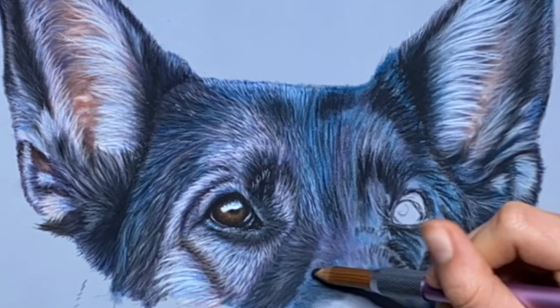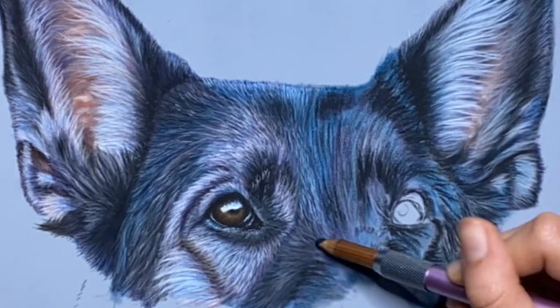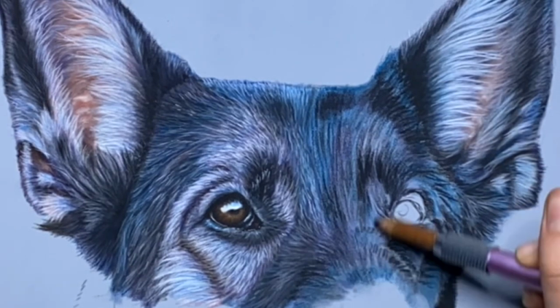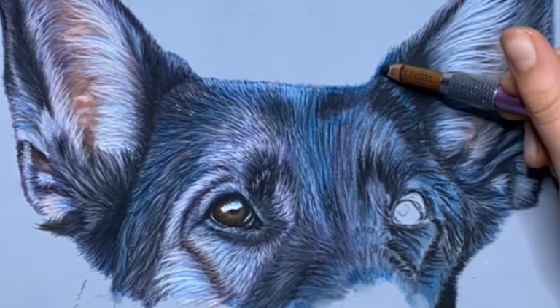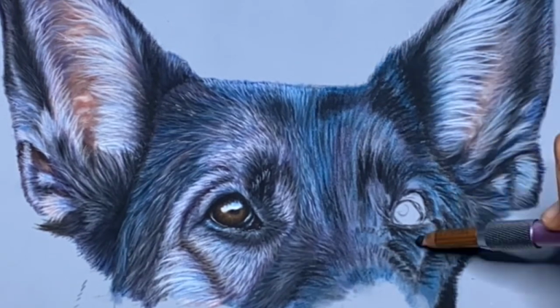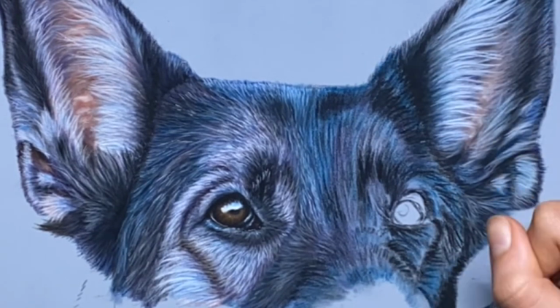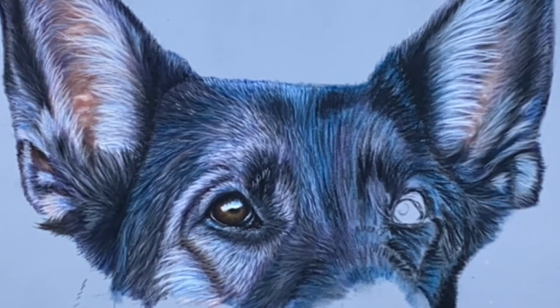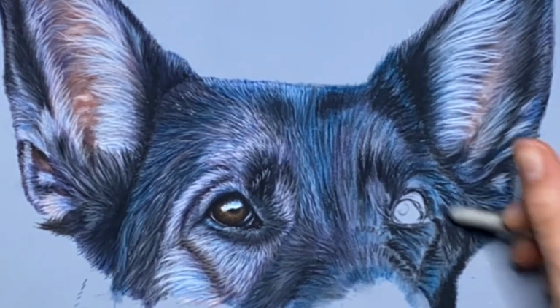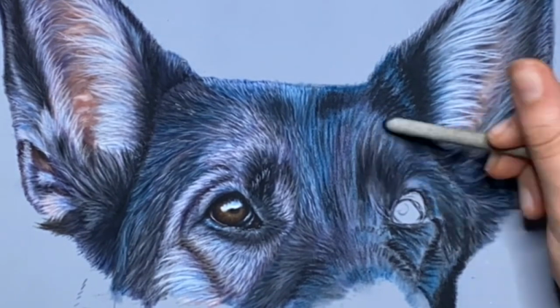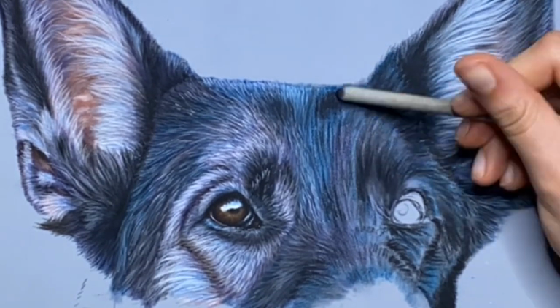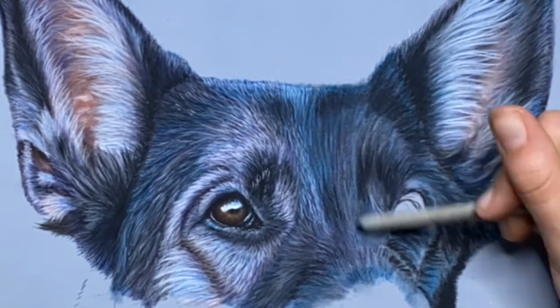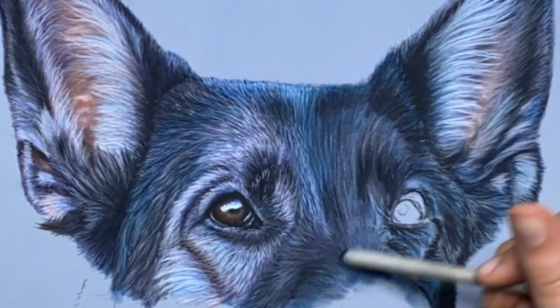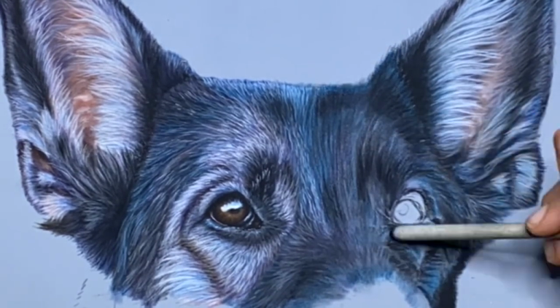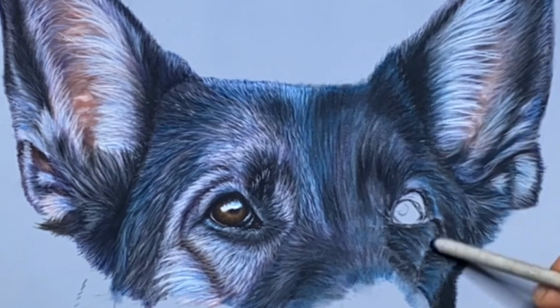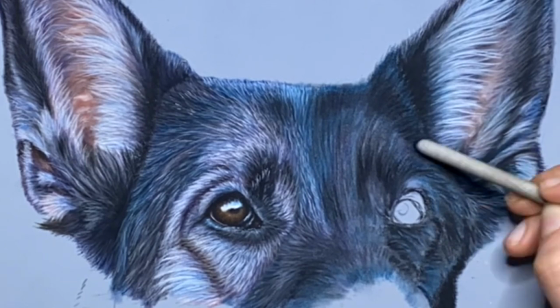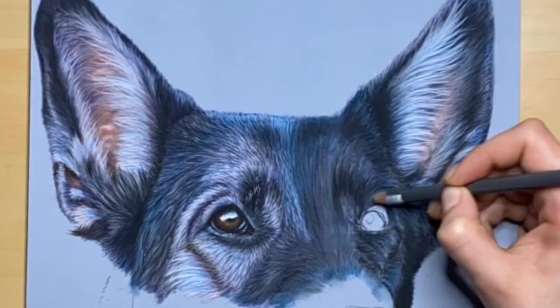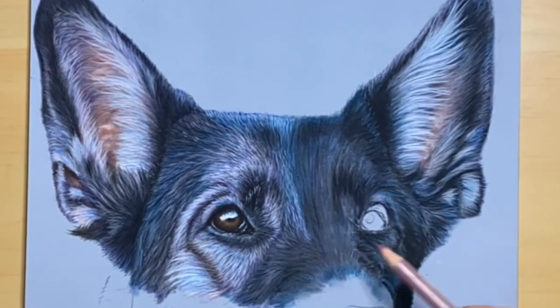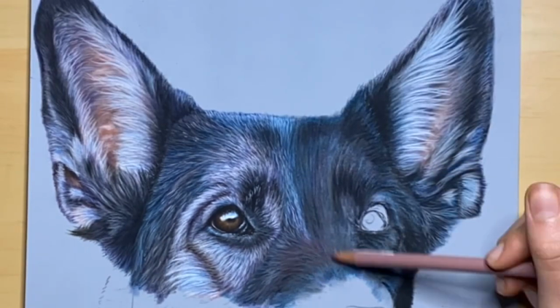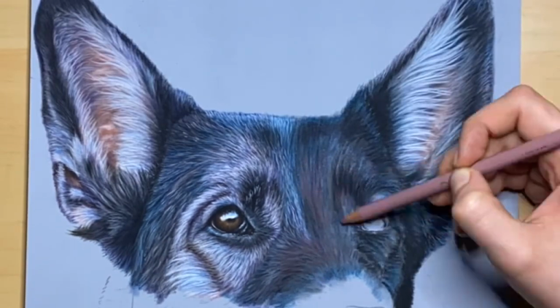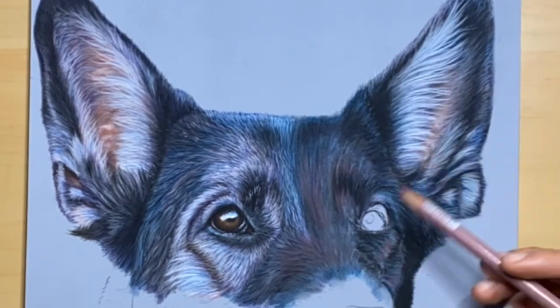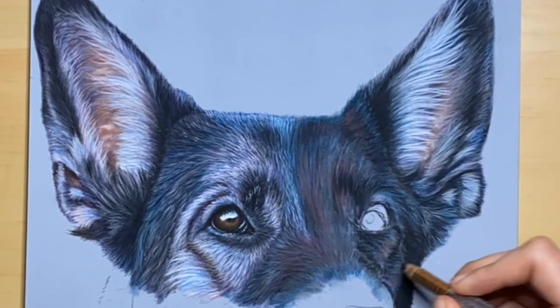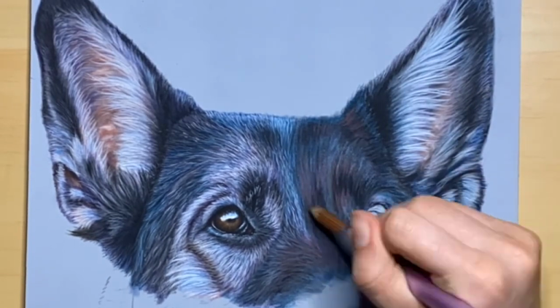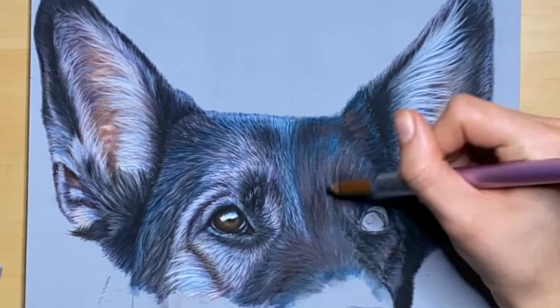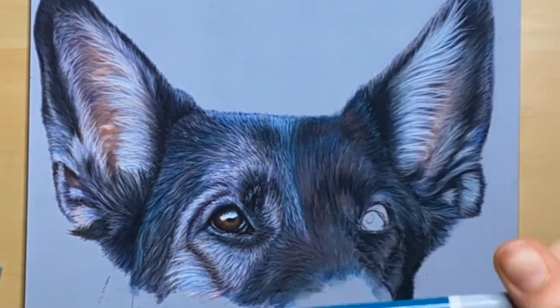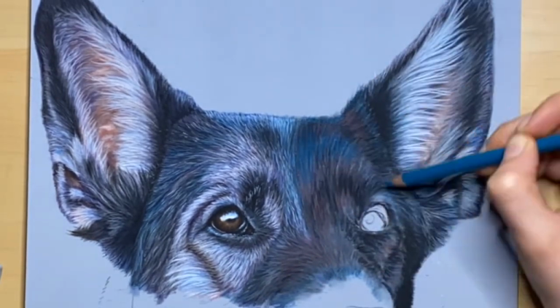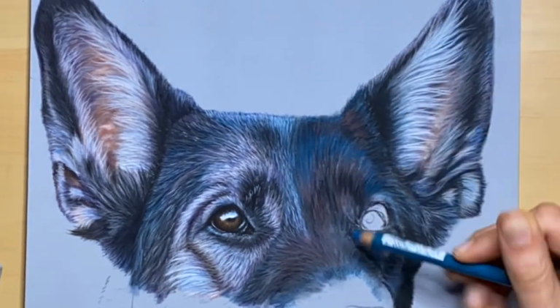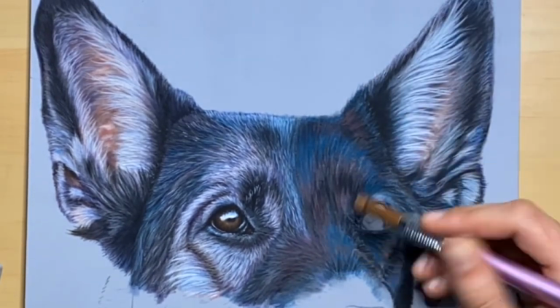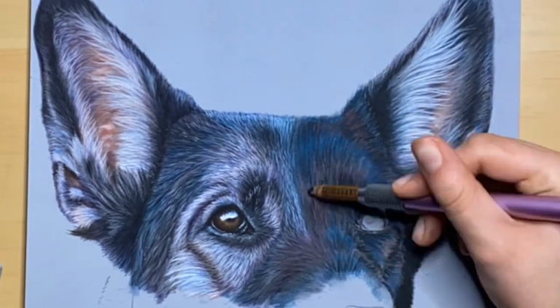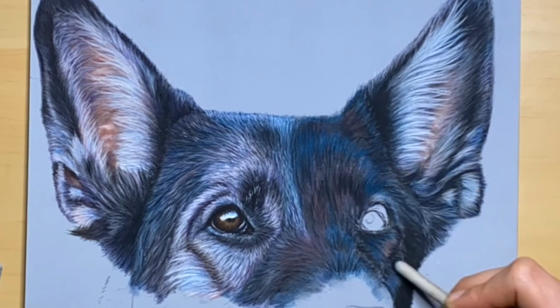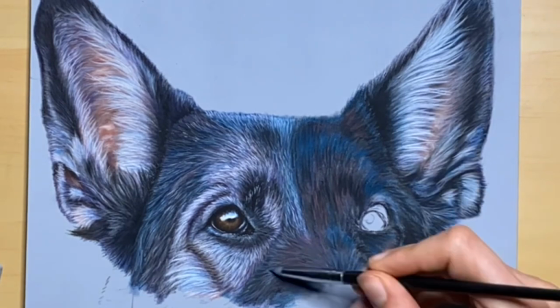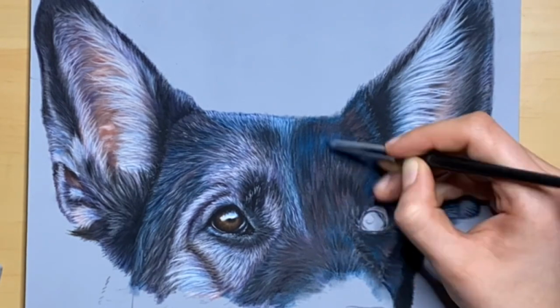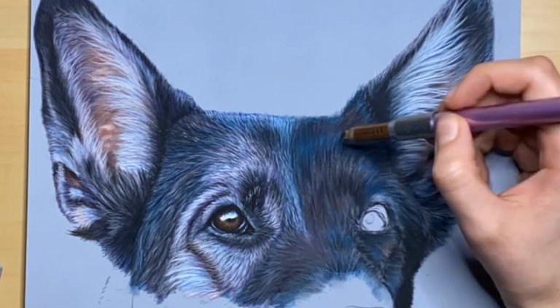Now I'm going to go over this whole thing again in lighter colors. I used light purple and a light grayish blue to do this part. You can also start using all sorts of other grays in this layer.